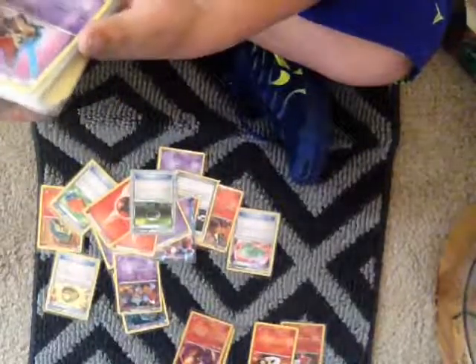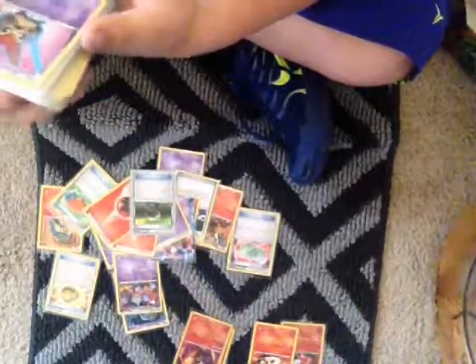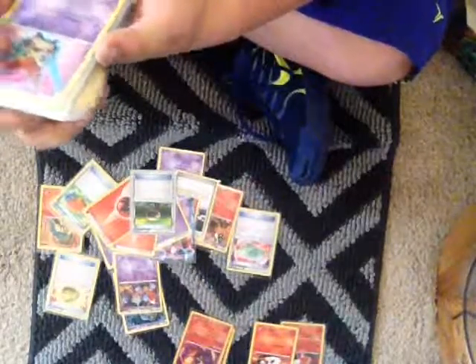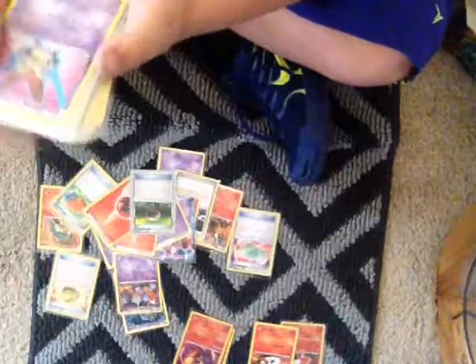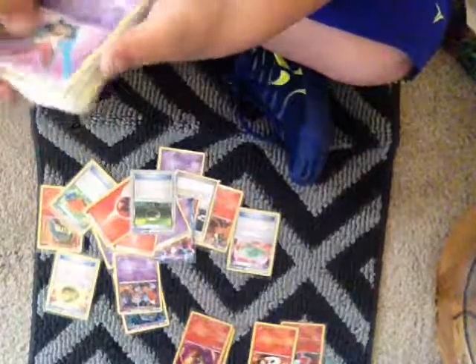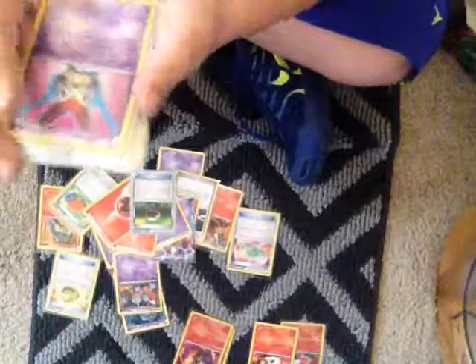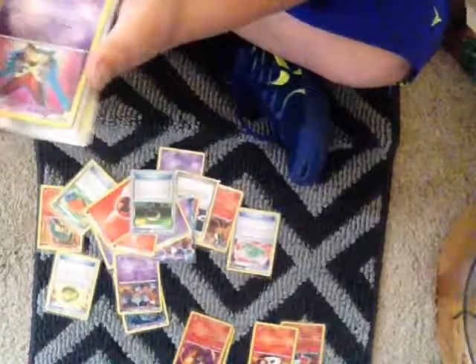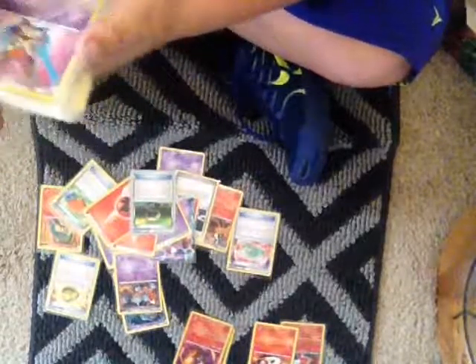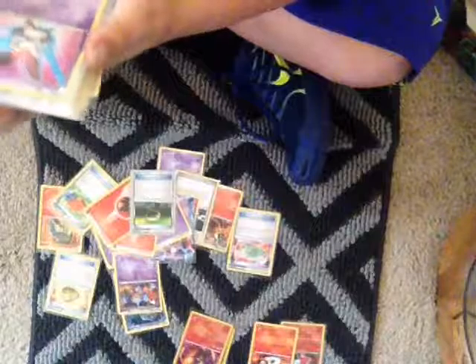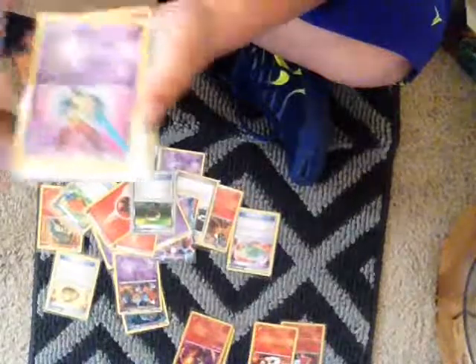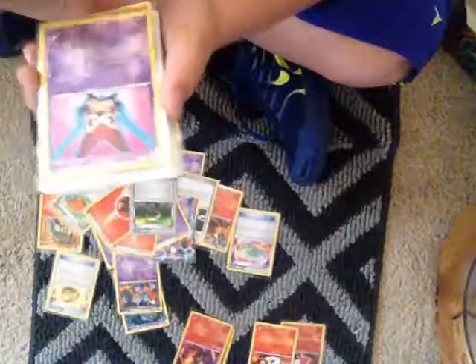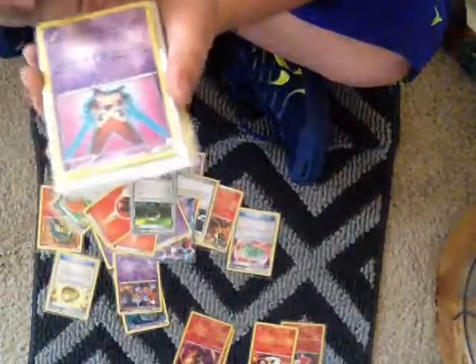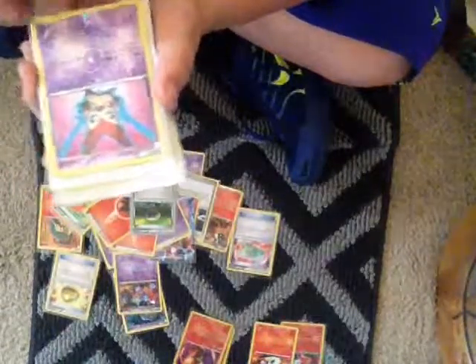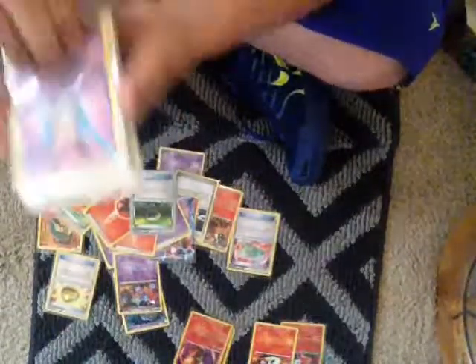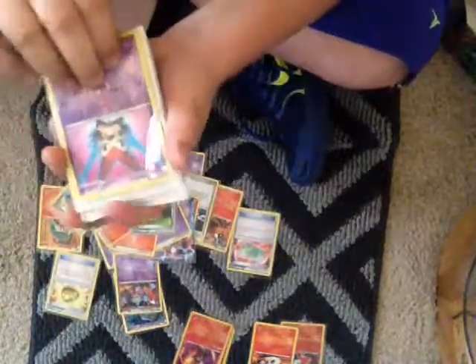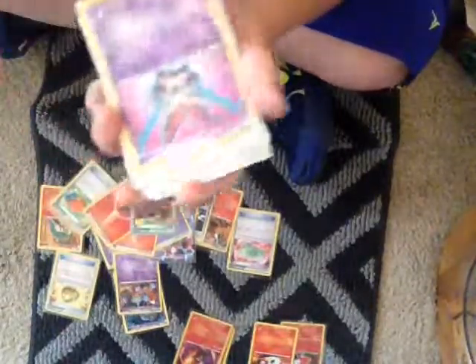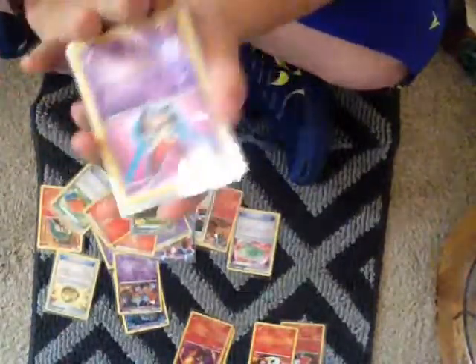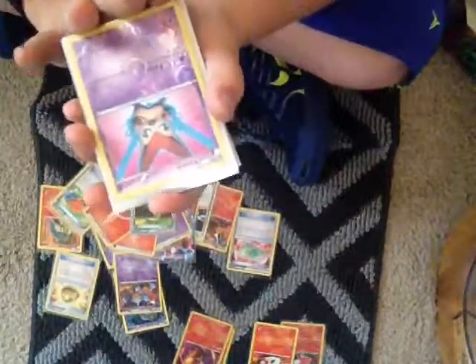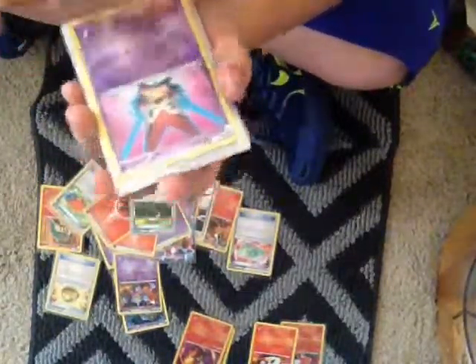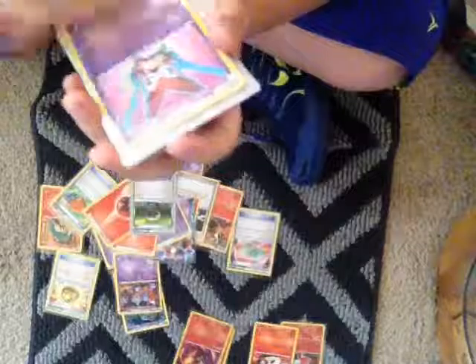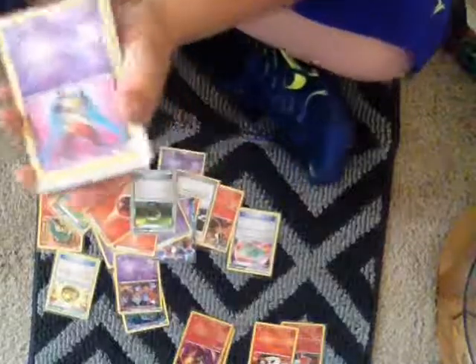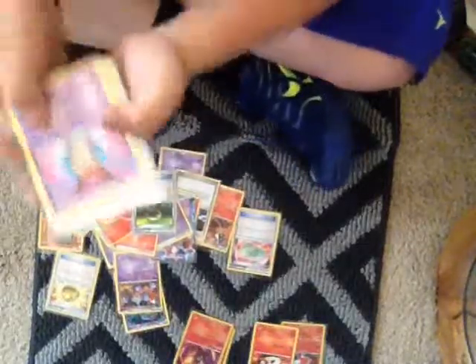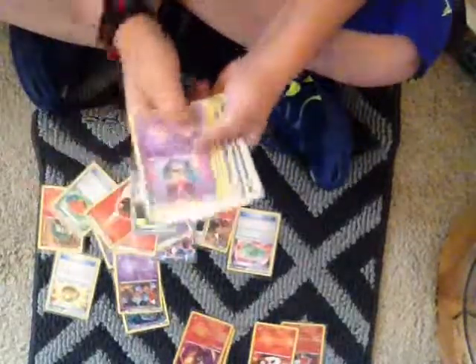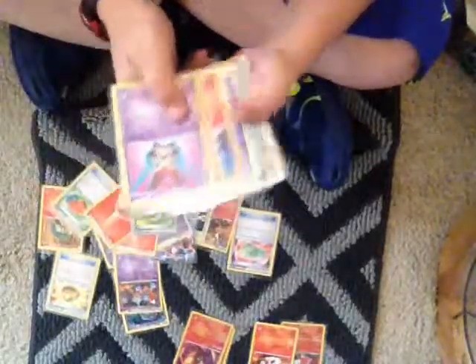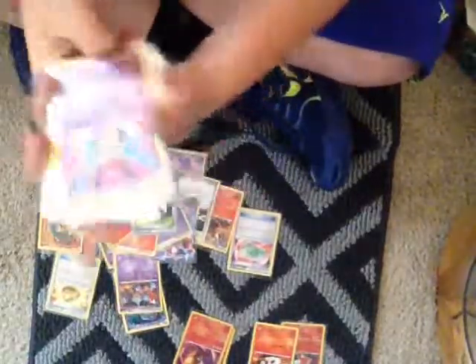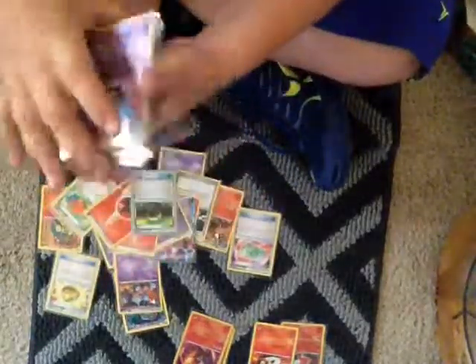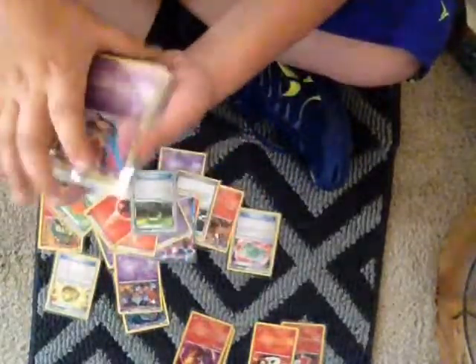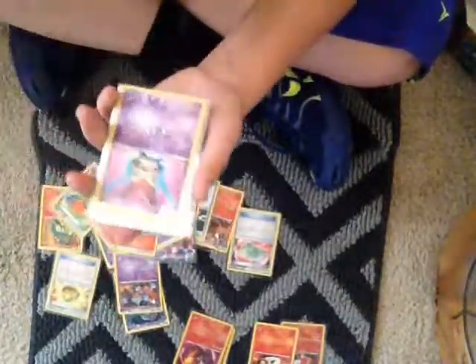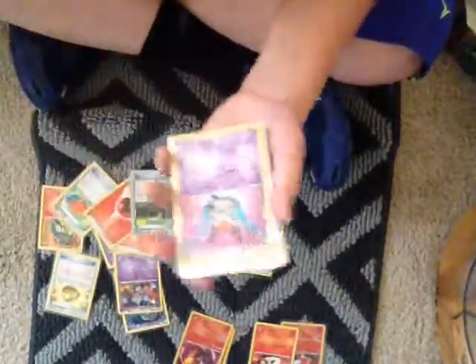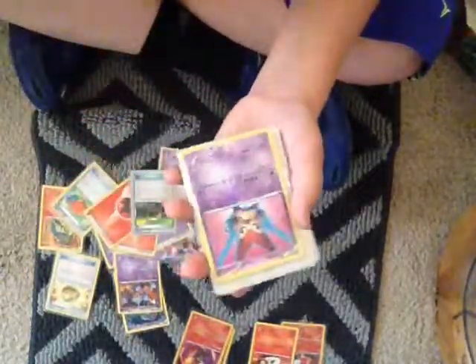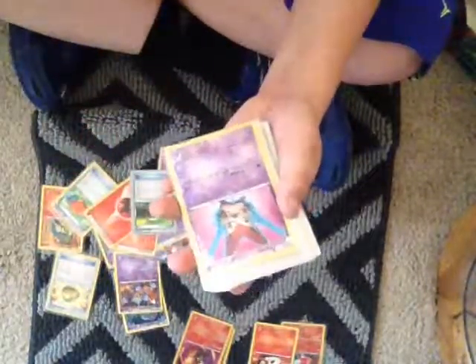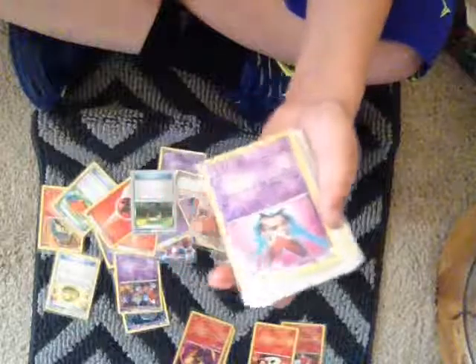But it's really risky. Flip 2 coins — if any of them is Tails, this attack does nothing at all. But if you get both Heads, it's really powerful. You could one-shot most guys.